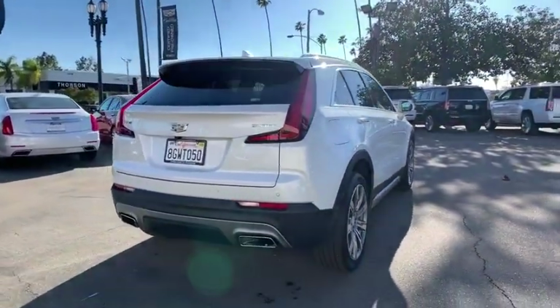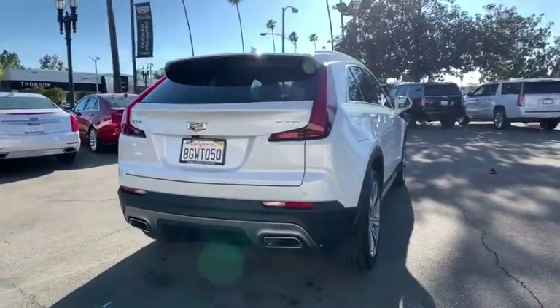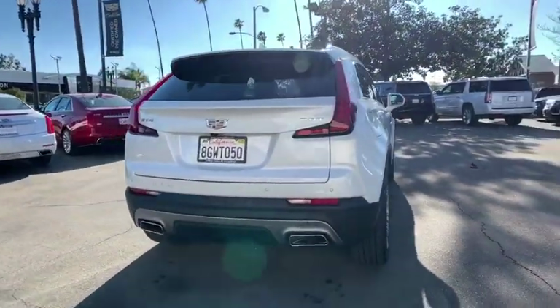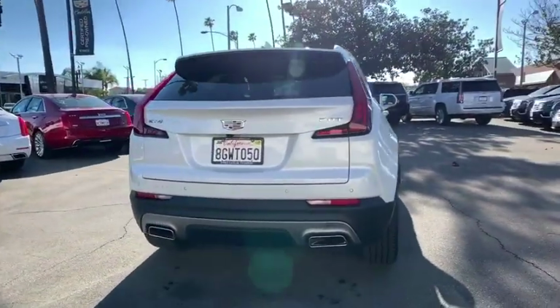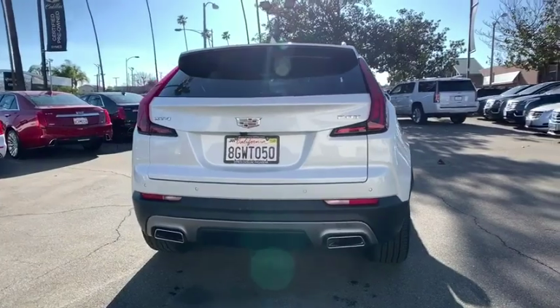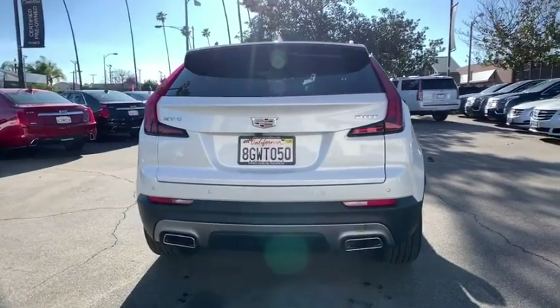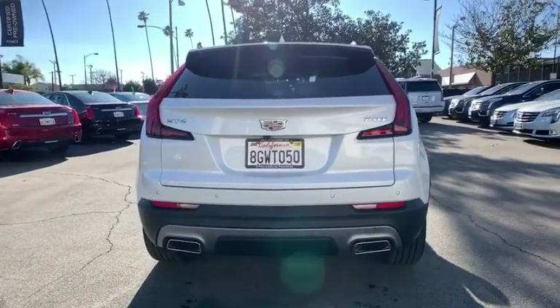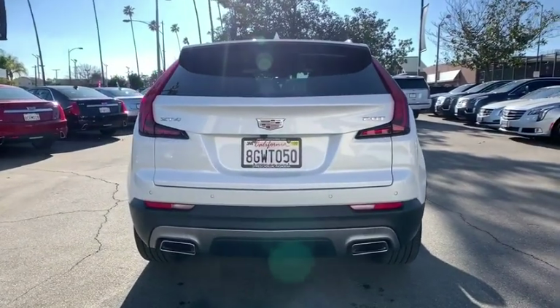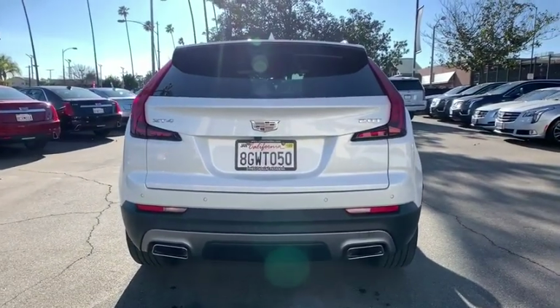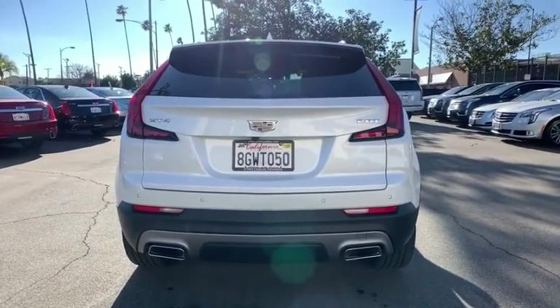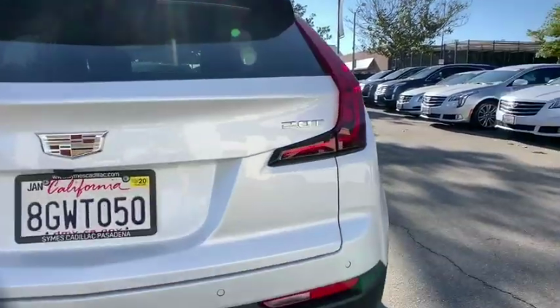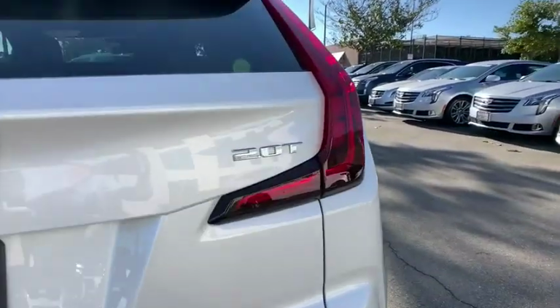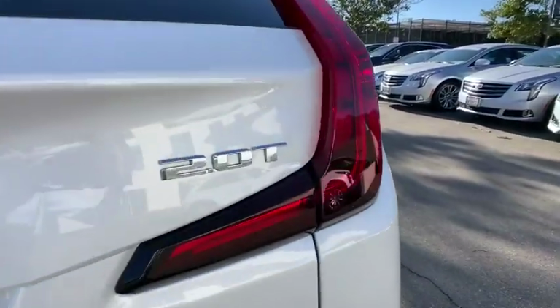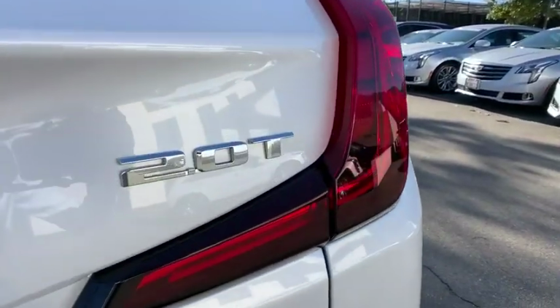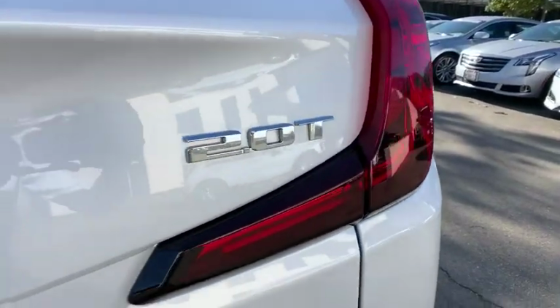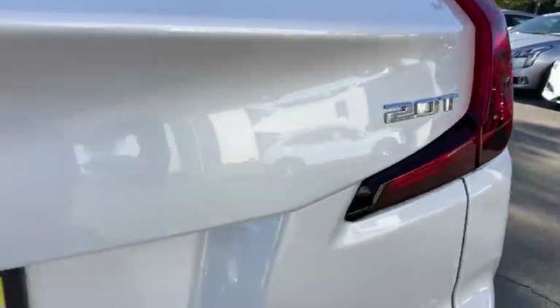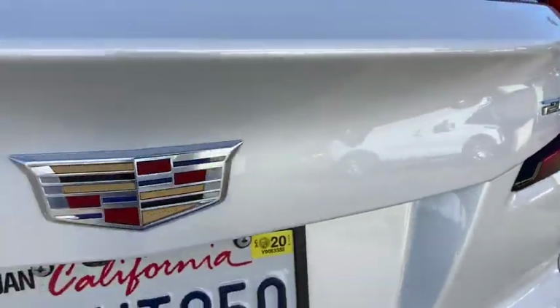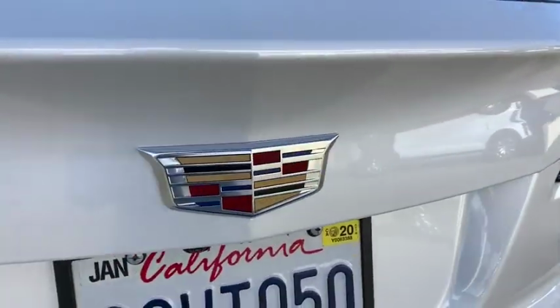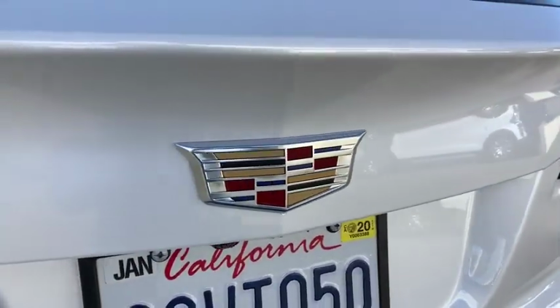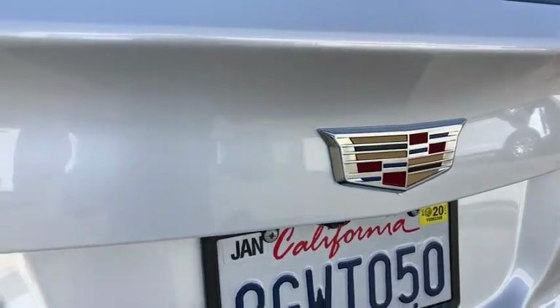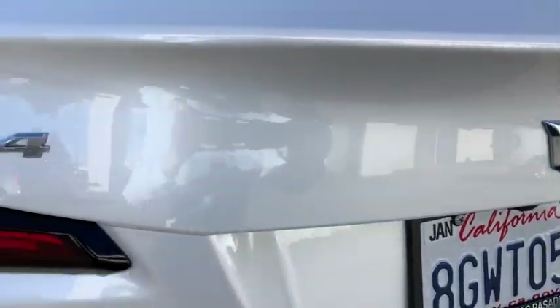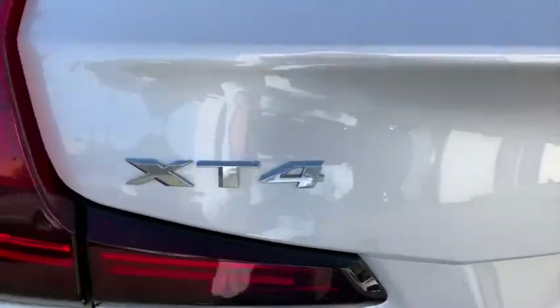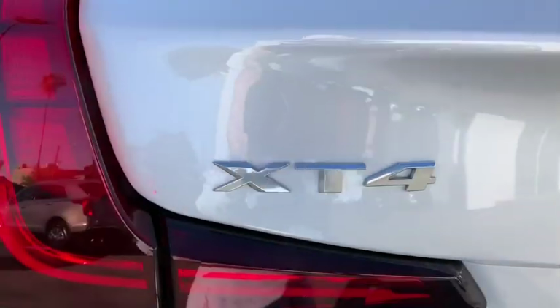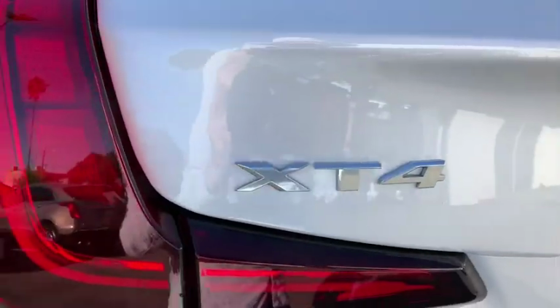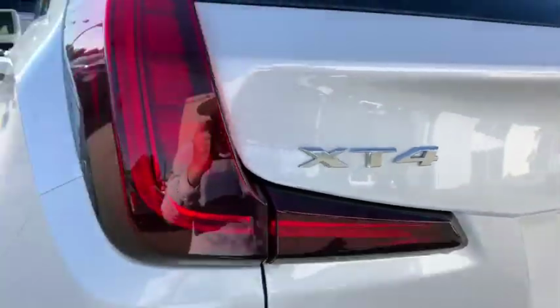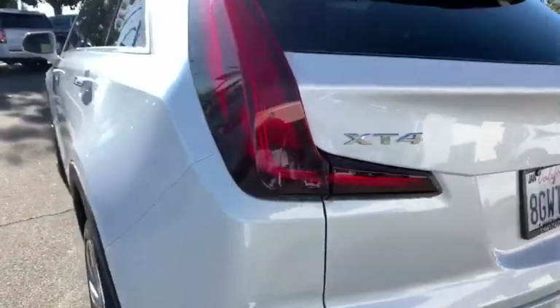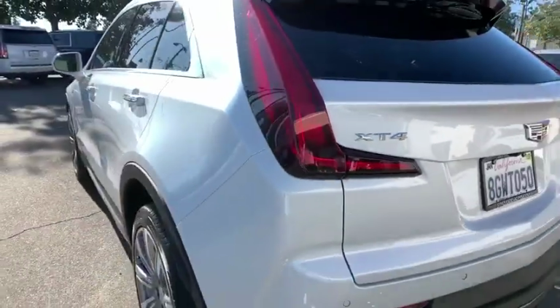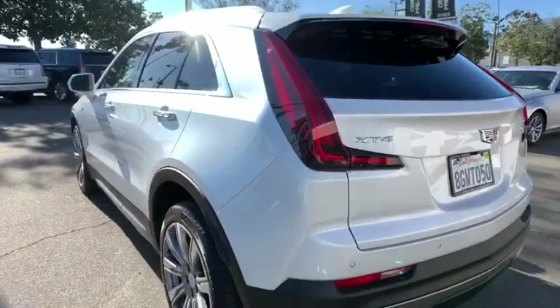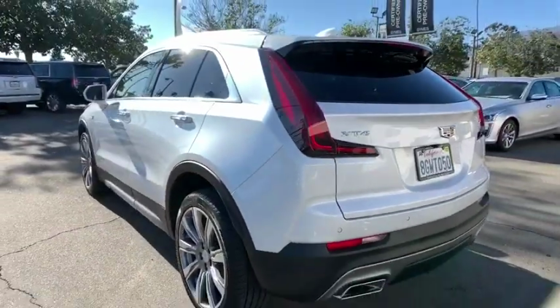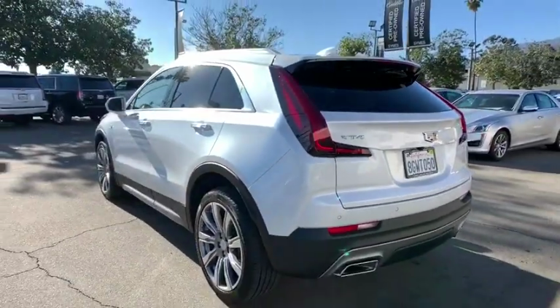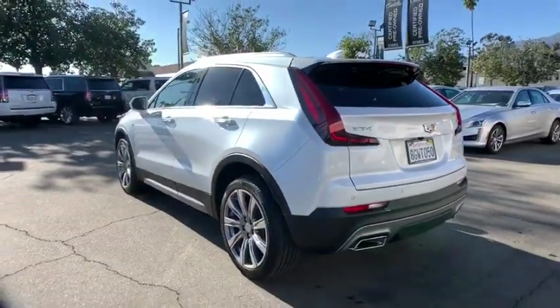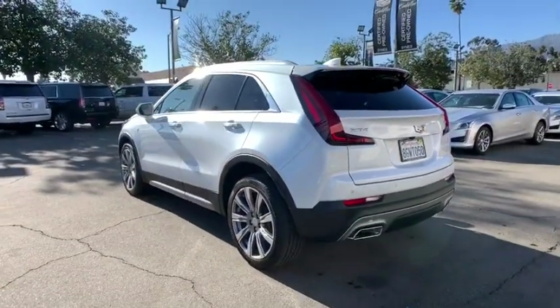Keyless entry, power liftgate, remote engine start, backup camera, anti-lock braking system, traction control, power passenger seat, stability control, leather-wrapped steering wheel, Bluetooth.